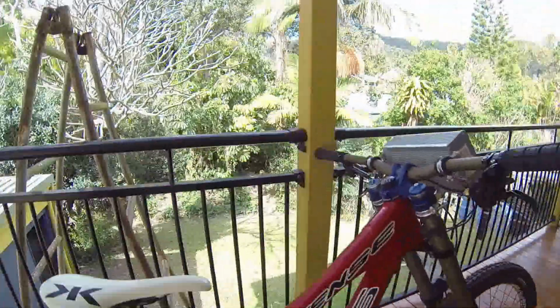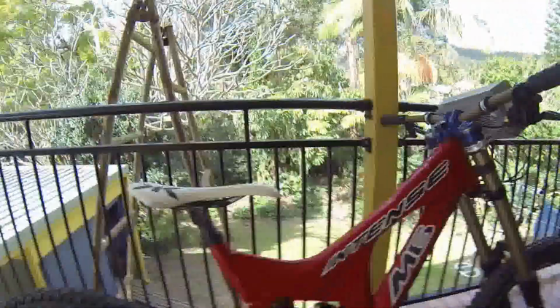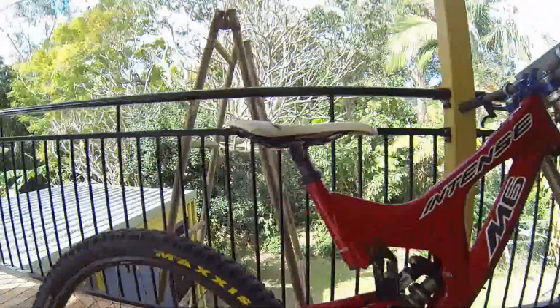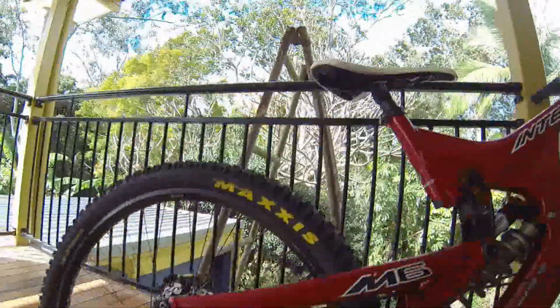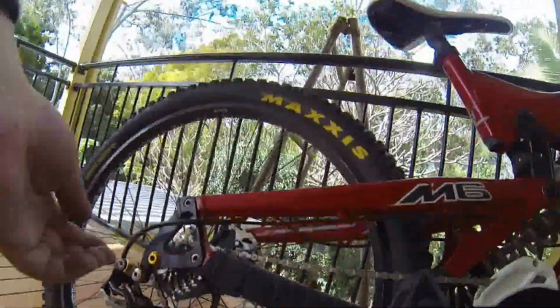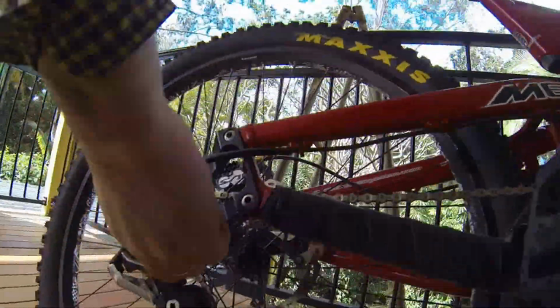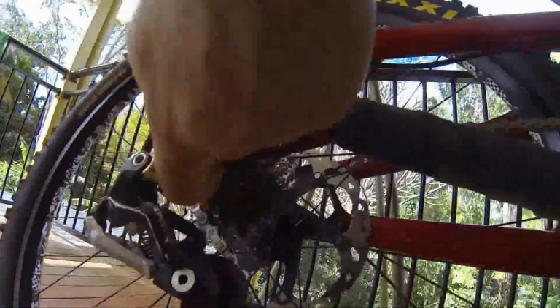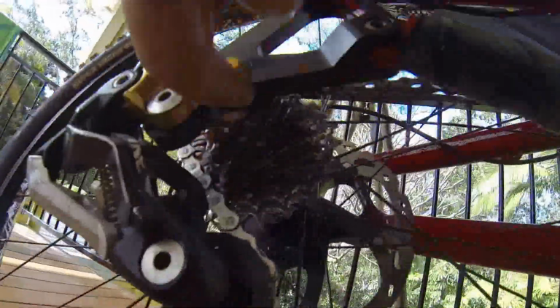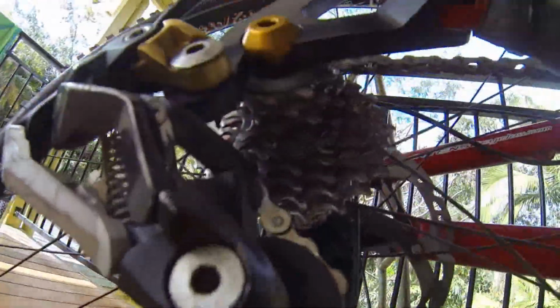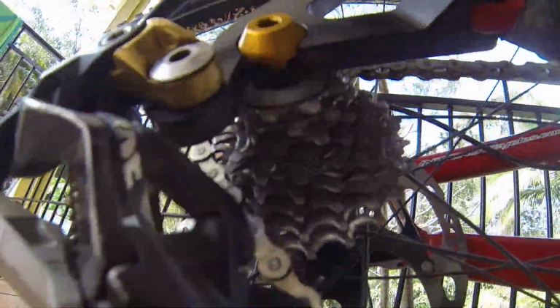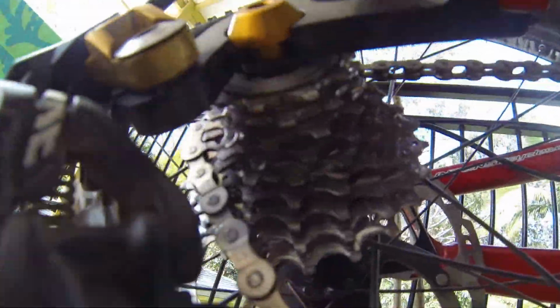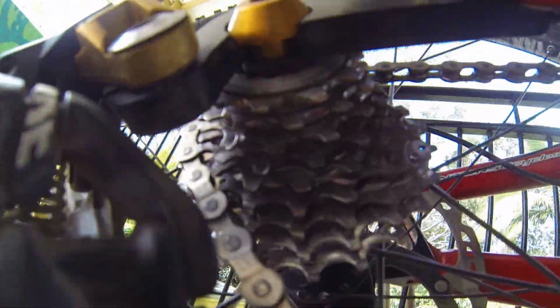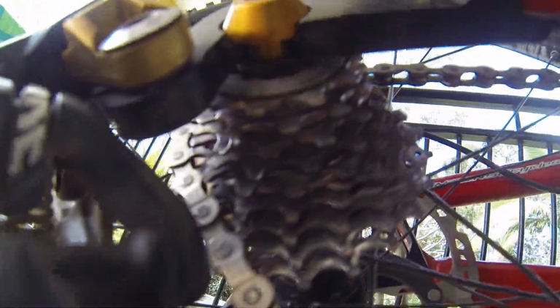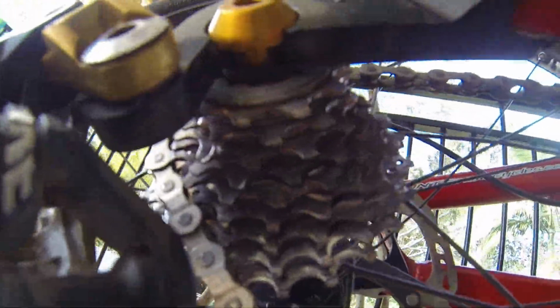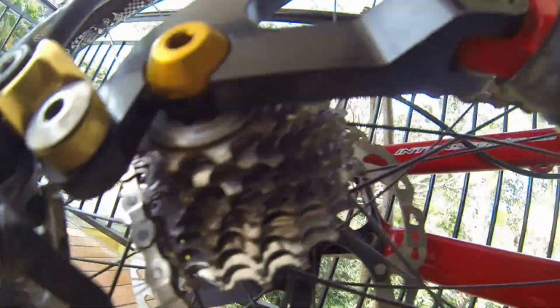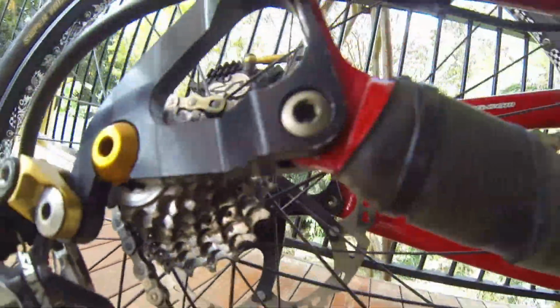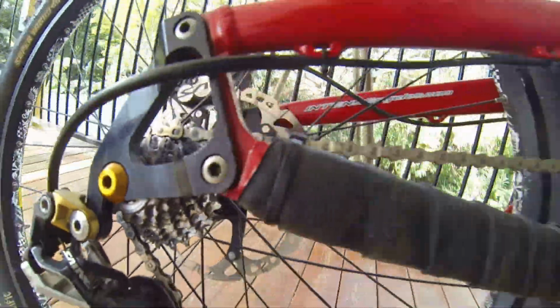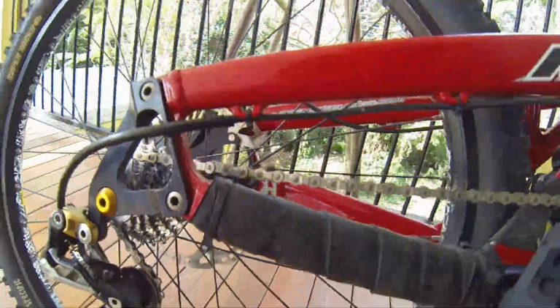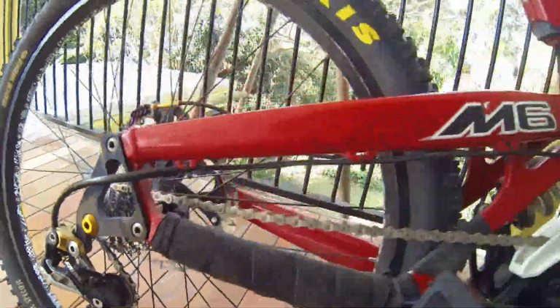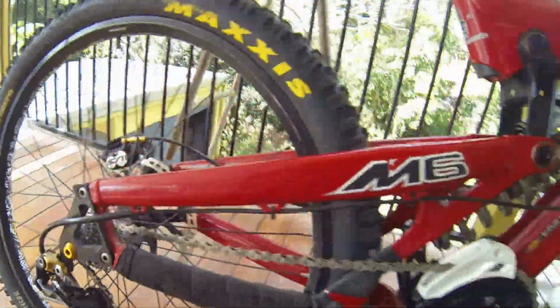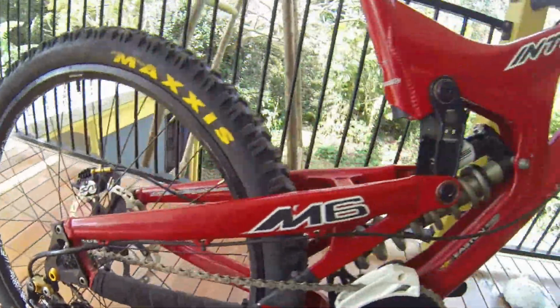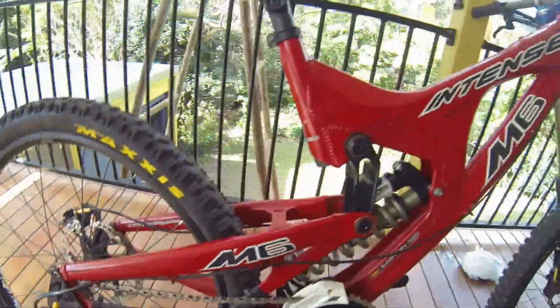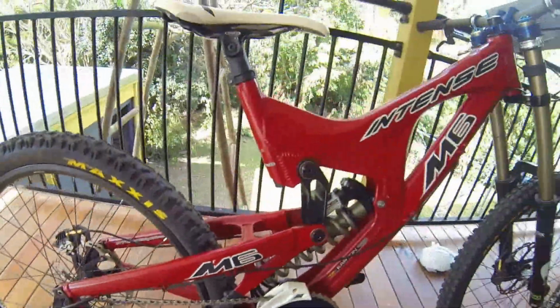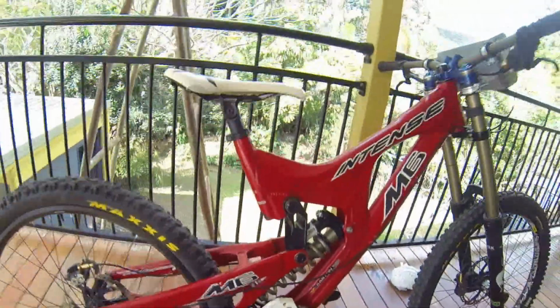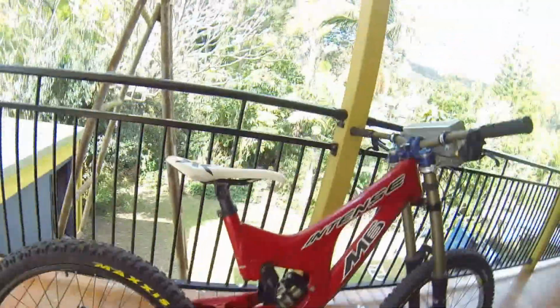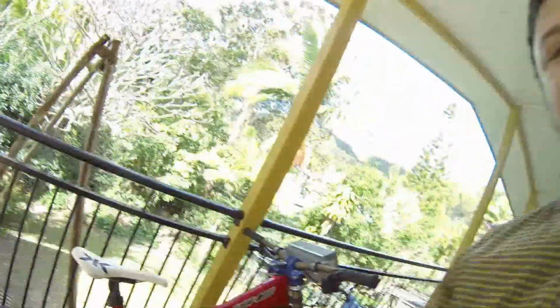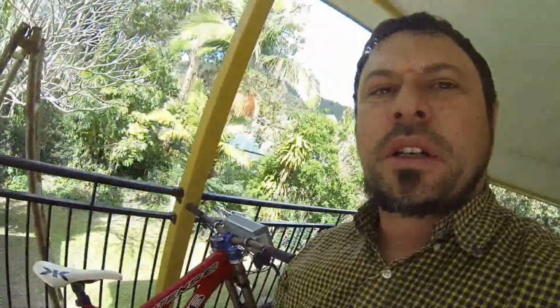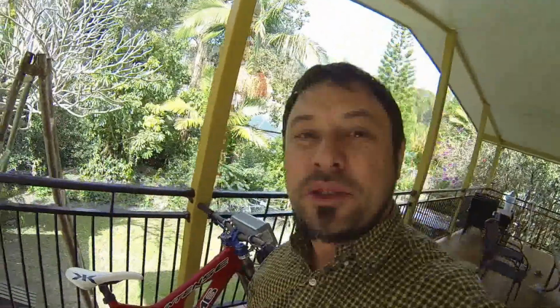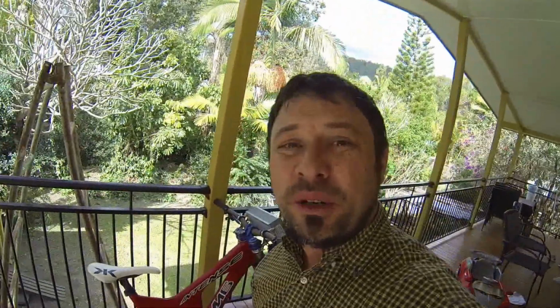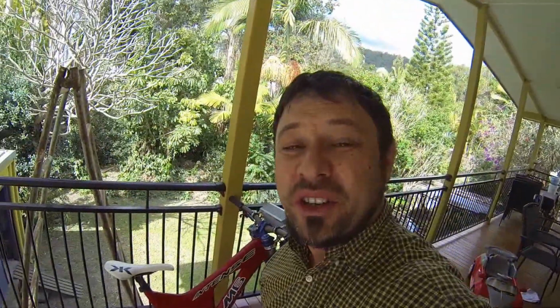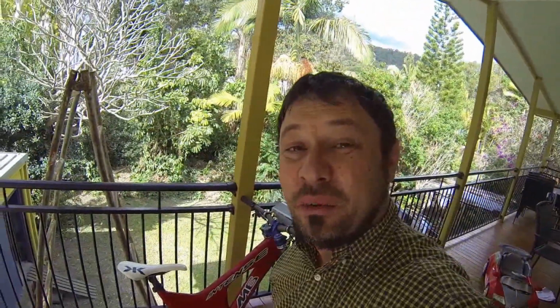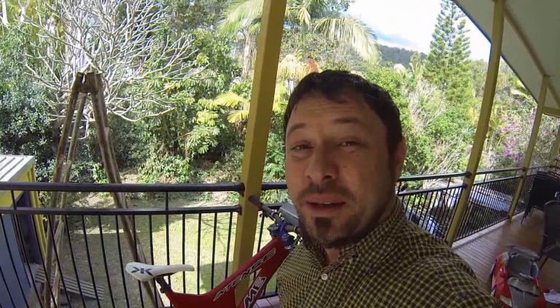The other thing is I'm pretty sure I've got vertical dropouts, which means a hub motor is possible too. Anyway, lots of progress and I'm really happy.